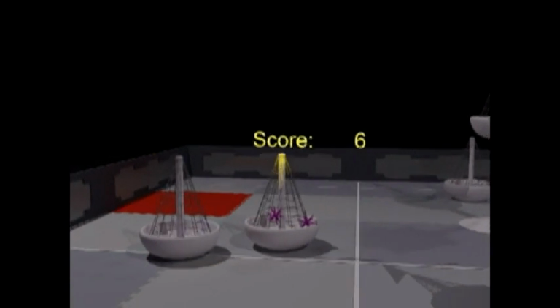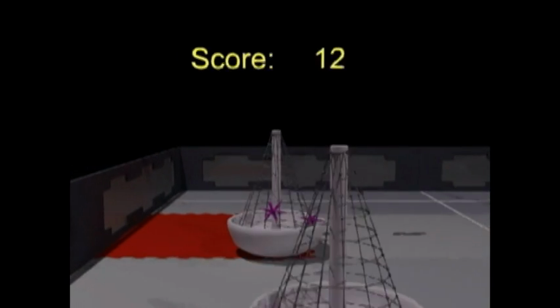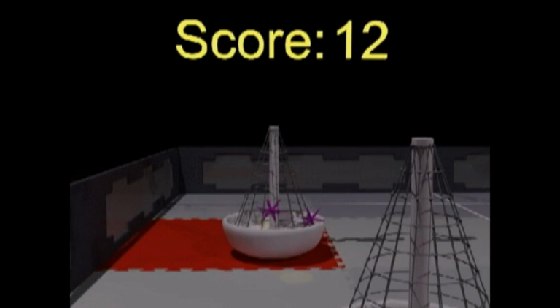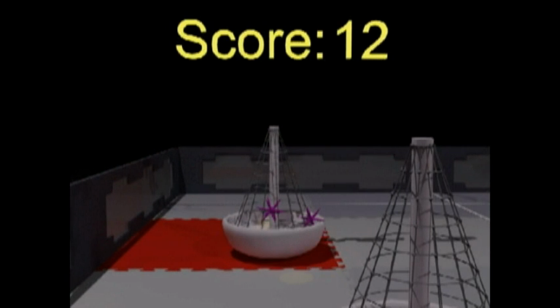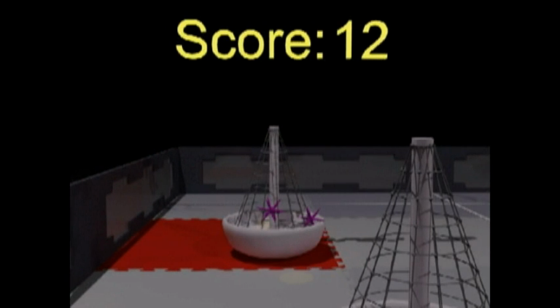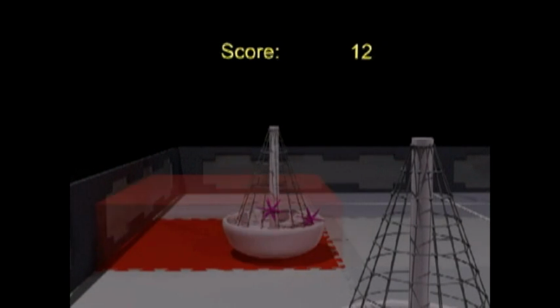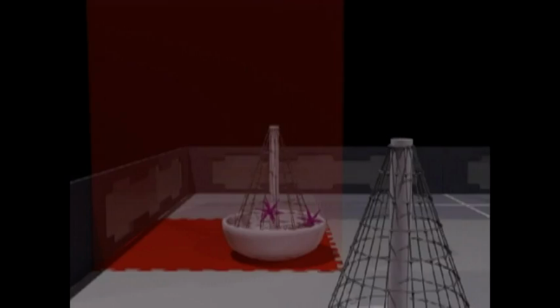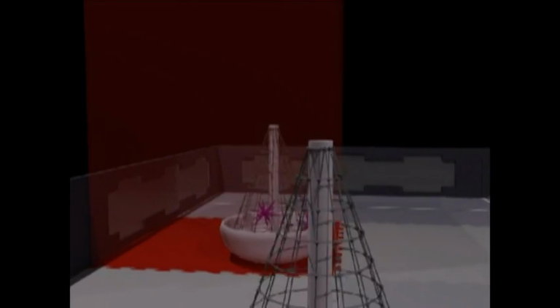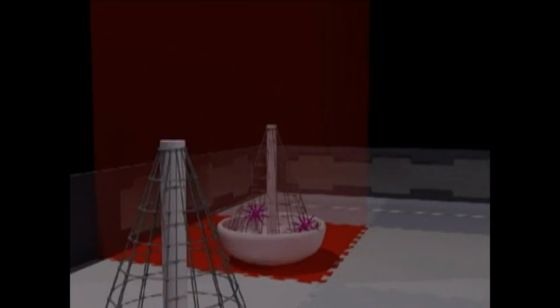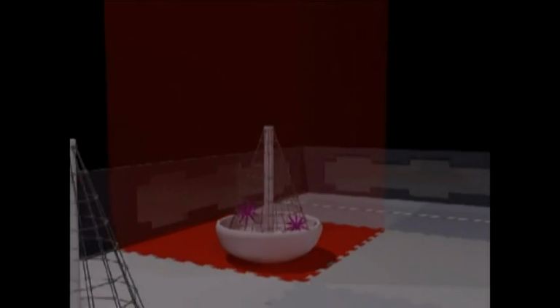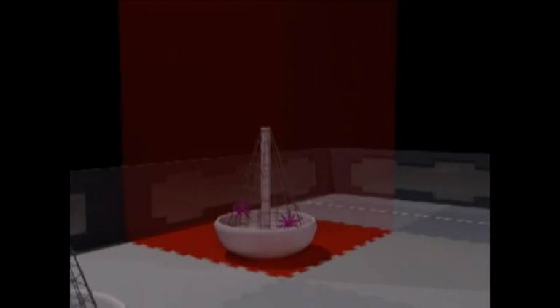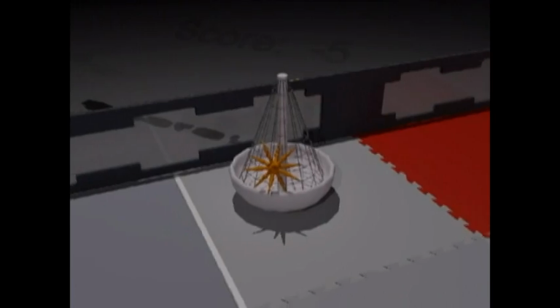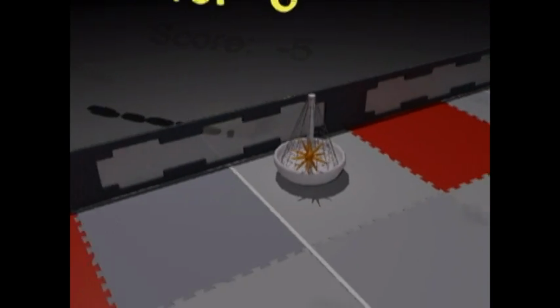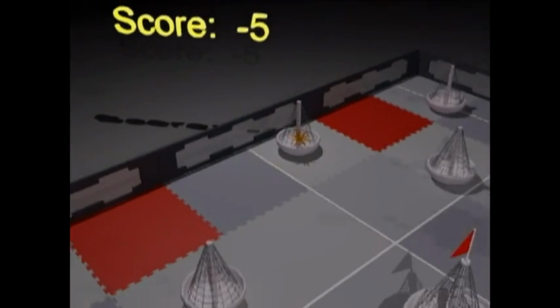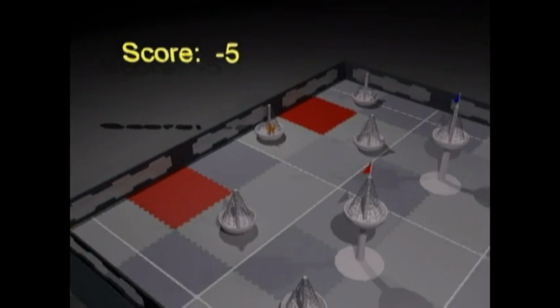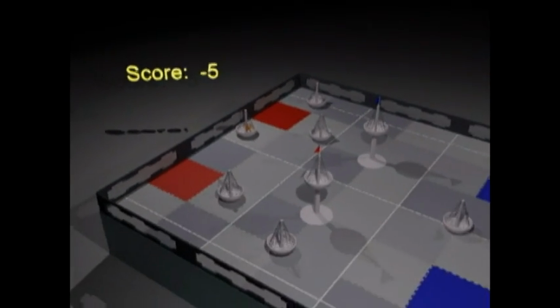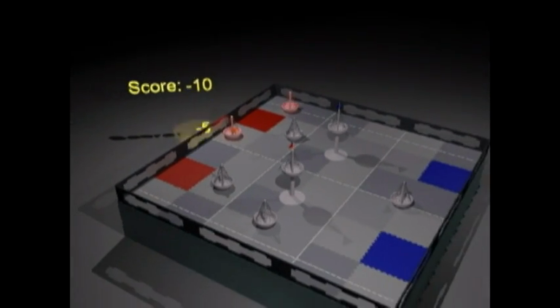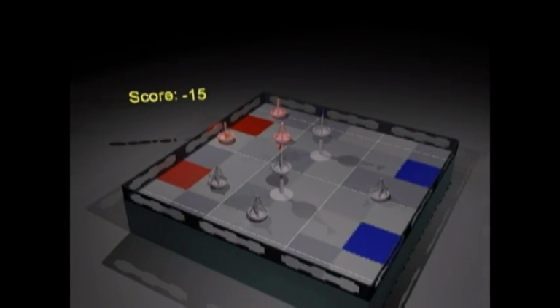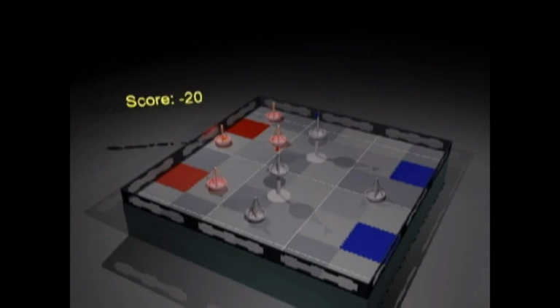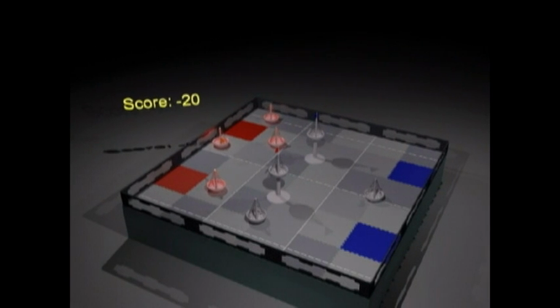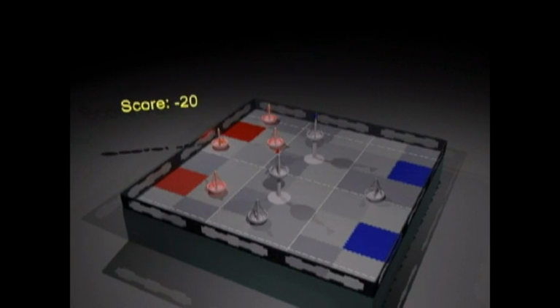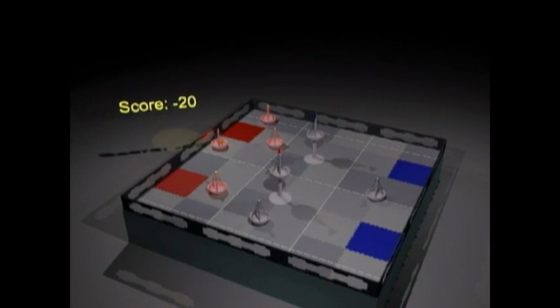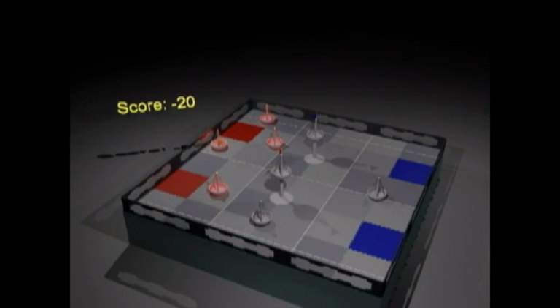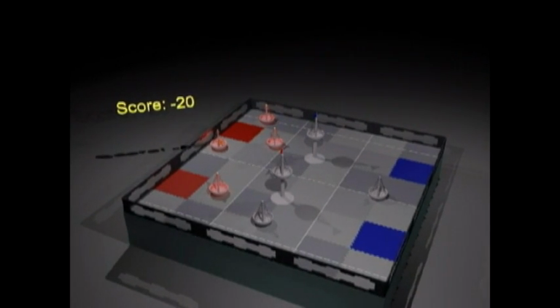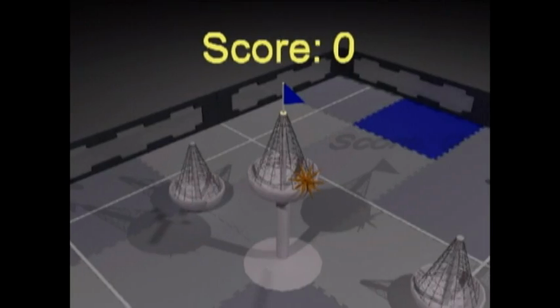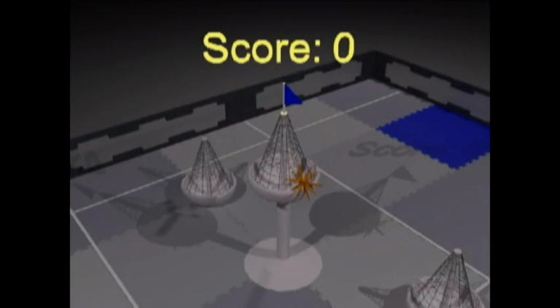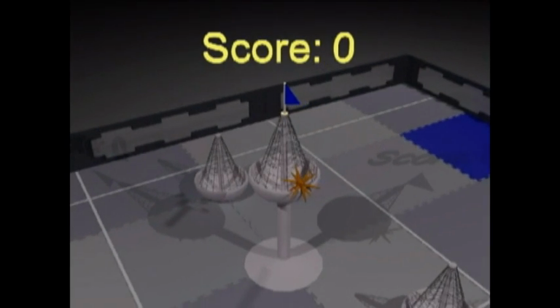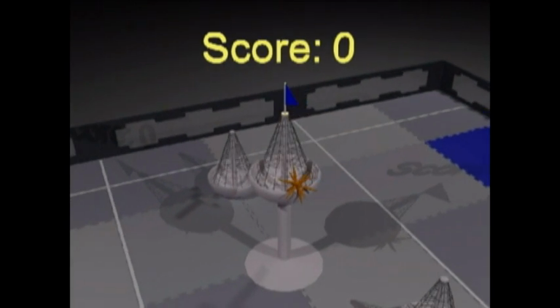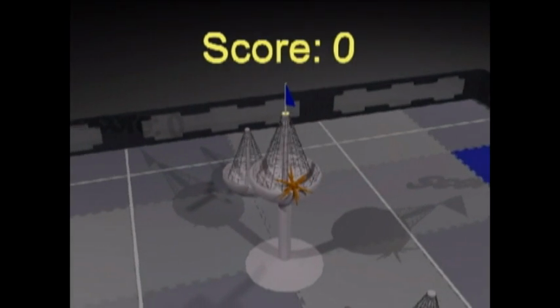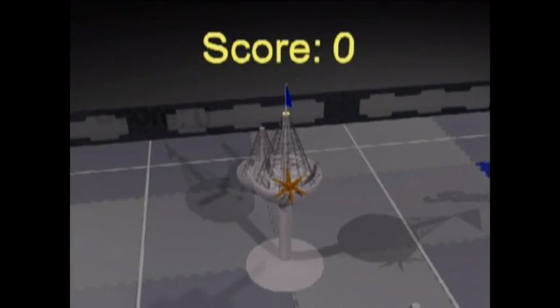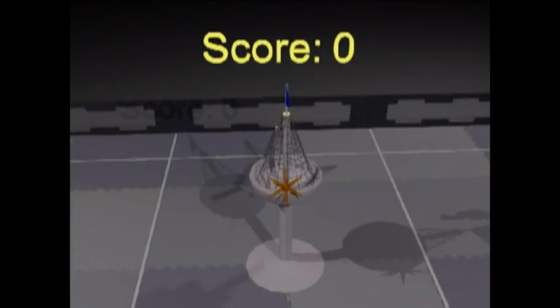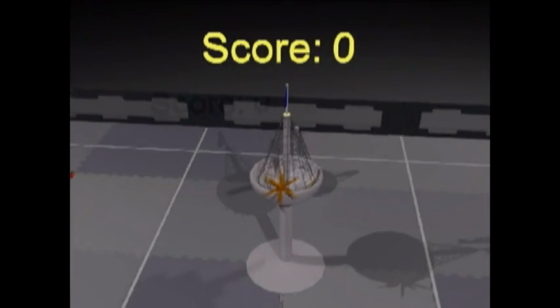Buoys must be touching an alliance territory to count for three points for each urchin scored on it. The point value on a buoy is doubled if it is fully over and touching the alliance starting tile. A mega urchin deducts five points per buoy from the team whose buoy it is scored on, regardless of the buoy's location. Mega urchins scored on towers have no effect on scores.